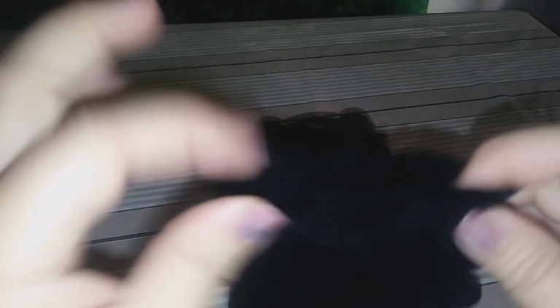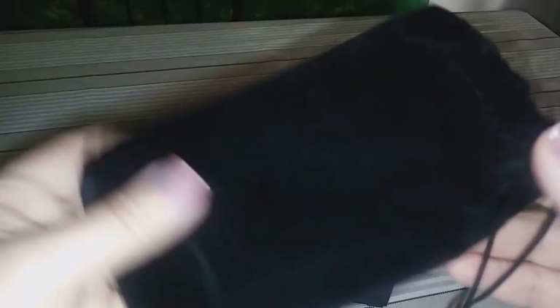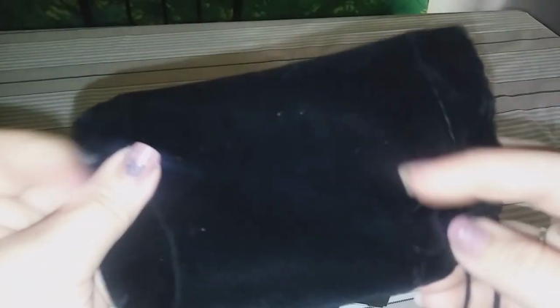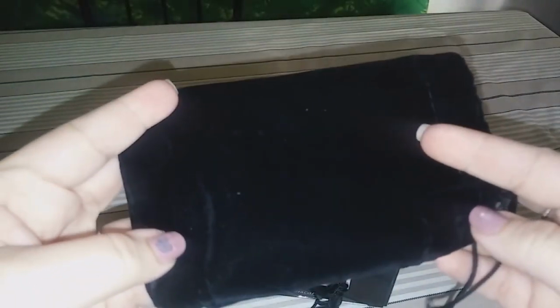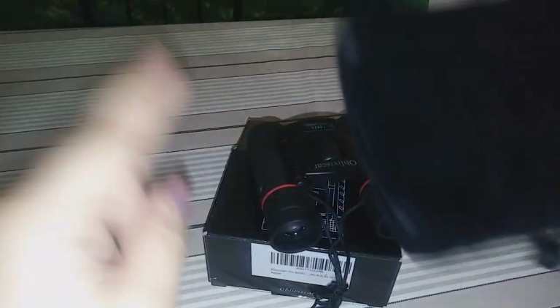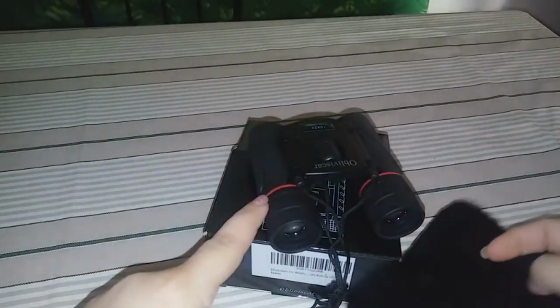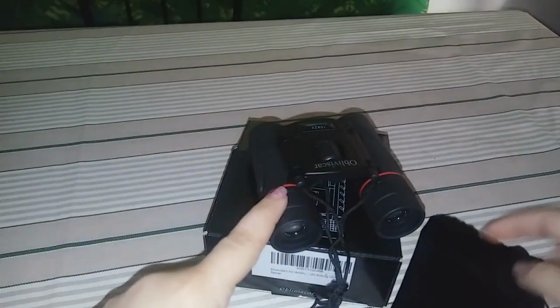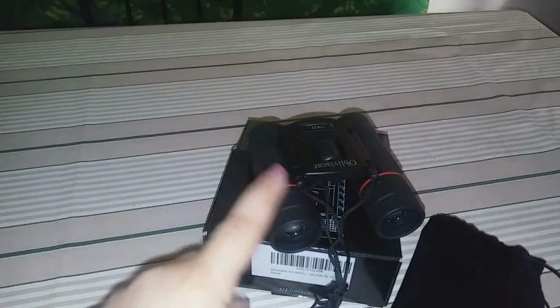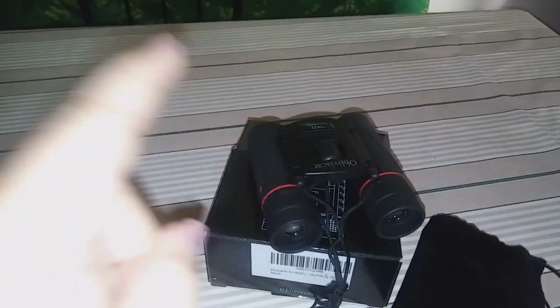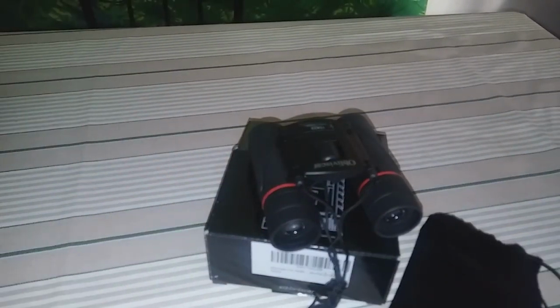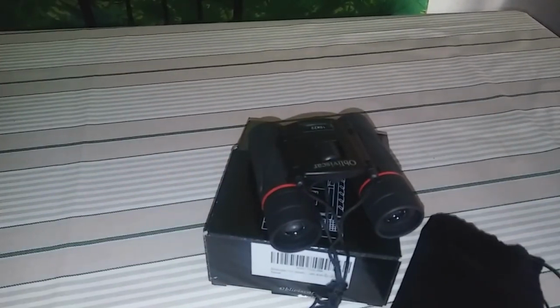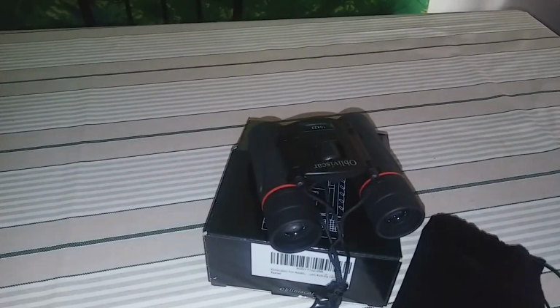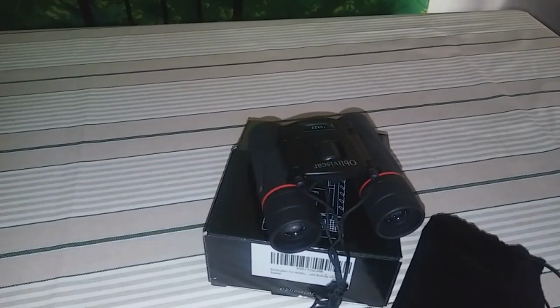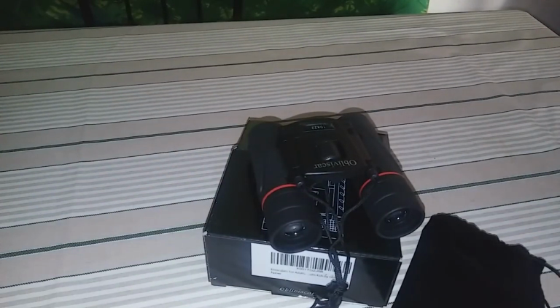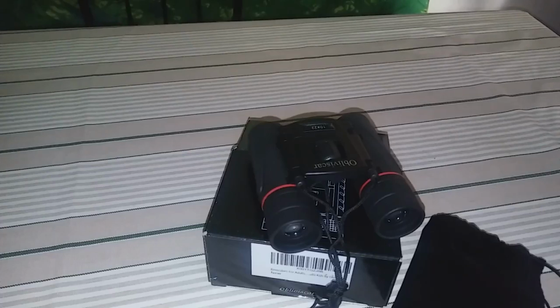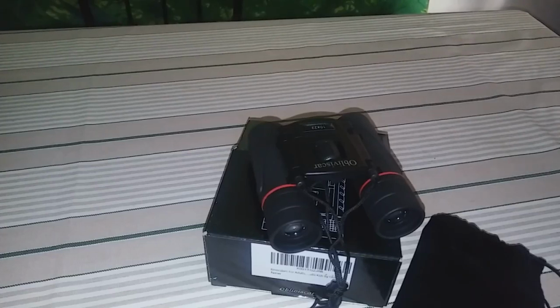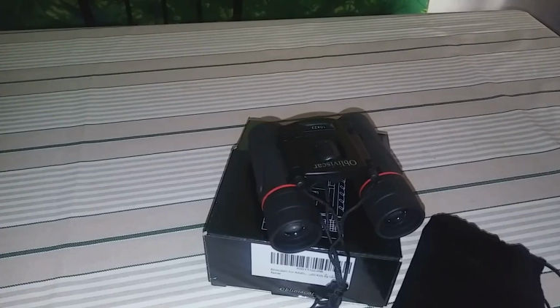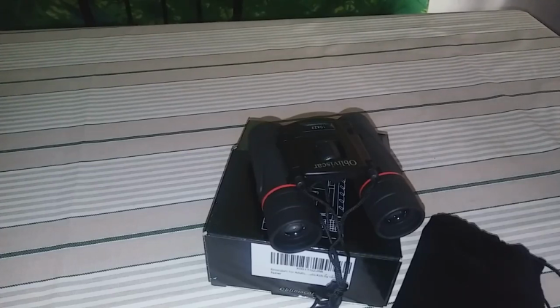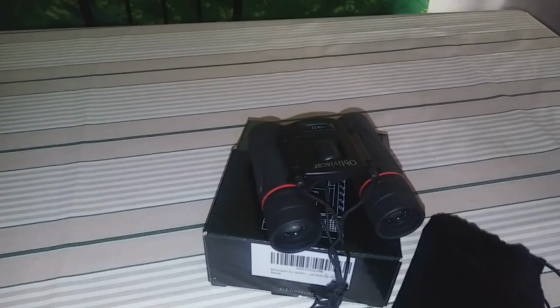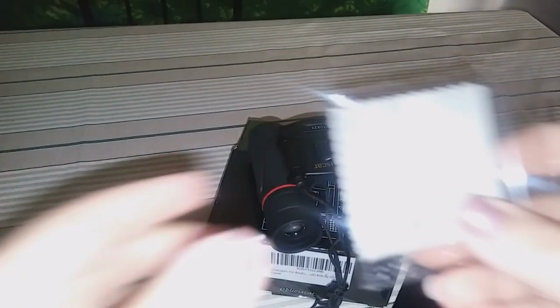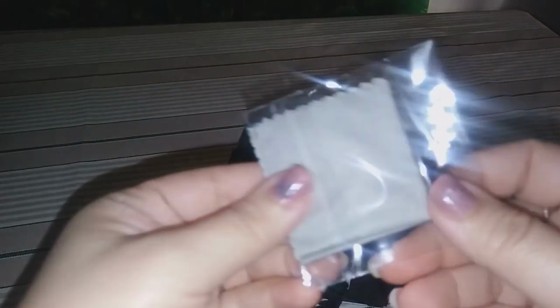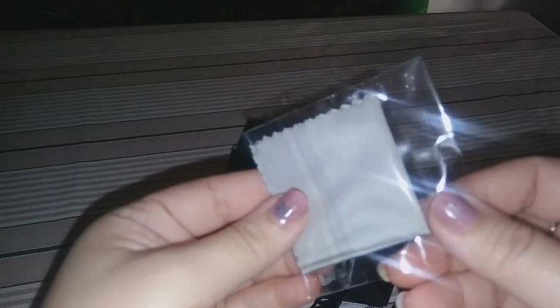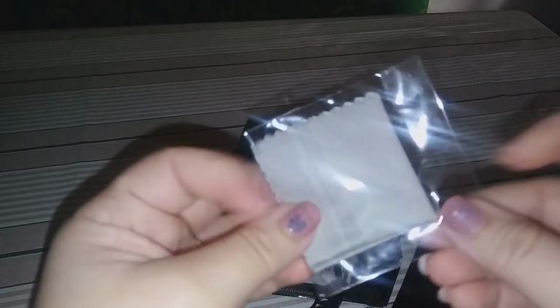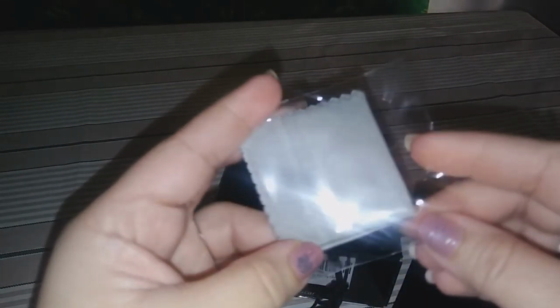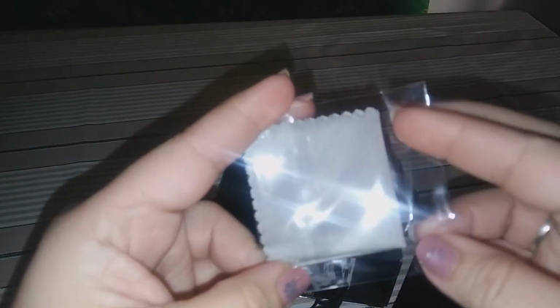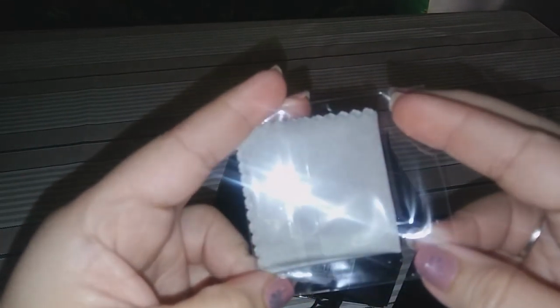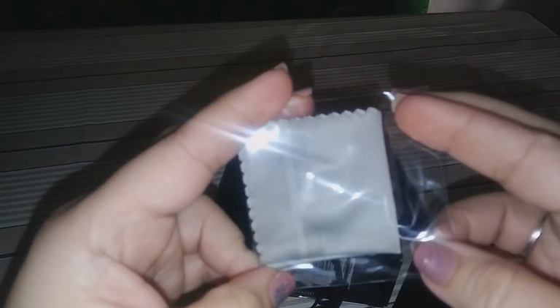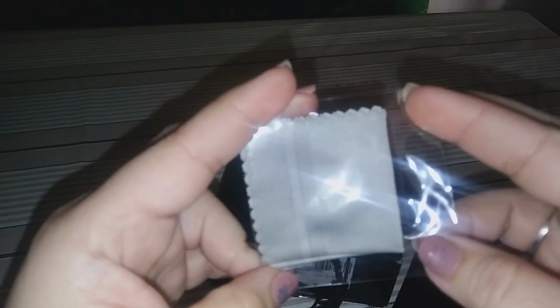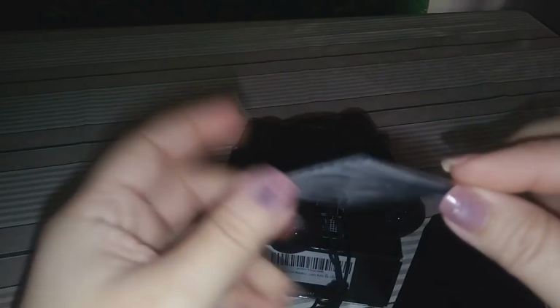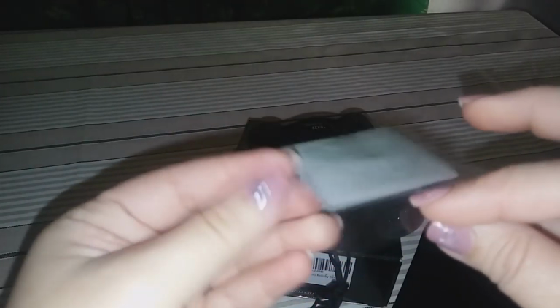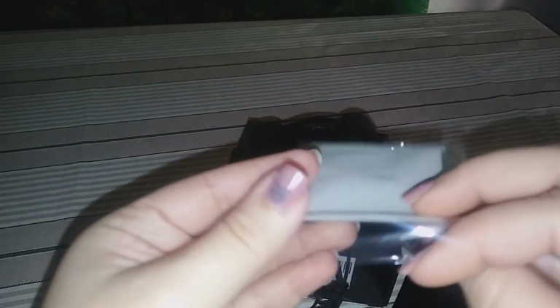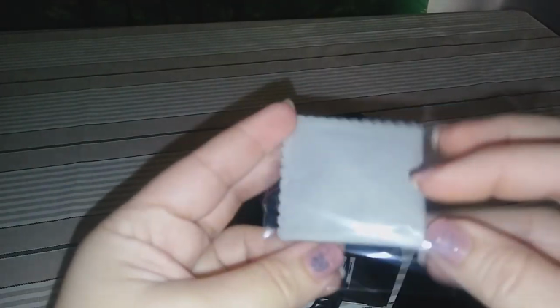You can put it in the pouch and in your pocket, because it's small enough to fit in your pocket. It also has a cloth to keep your lenses dust-free — you can wipe them off.